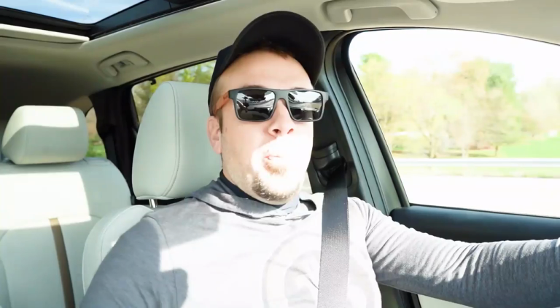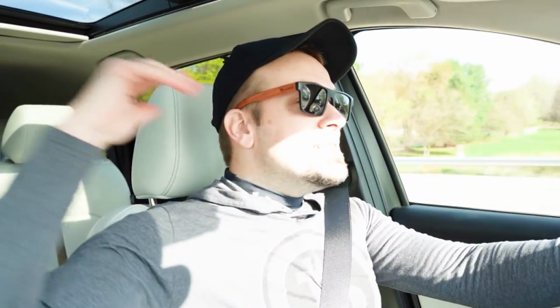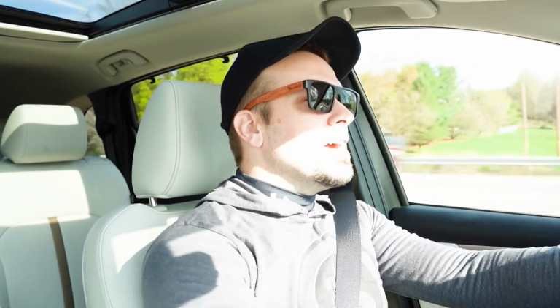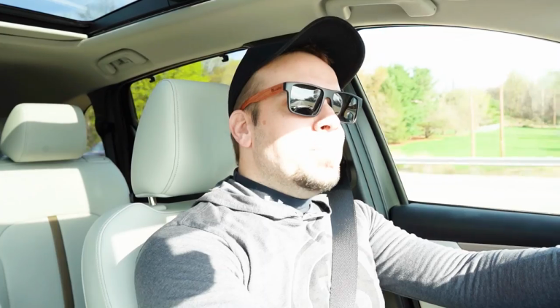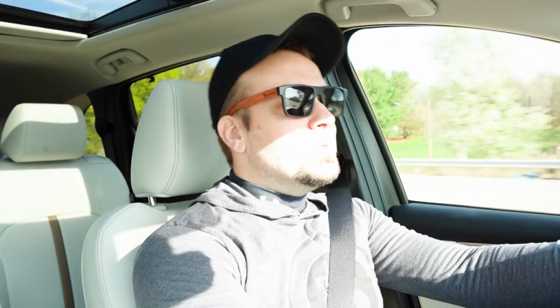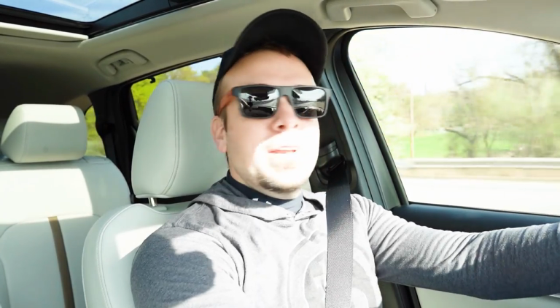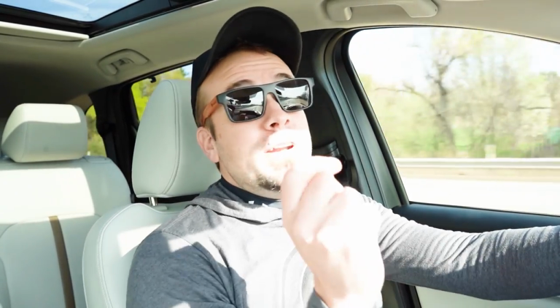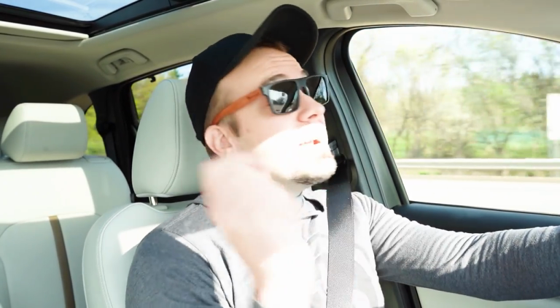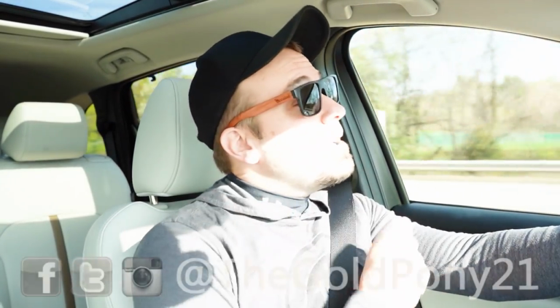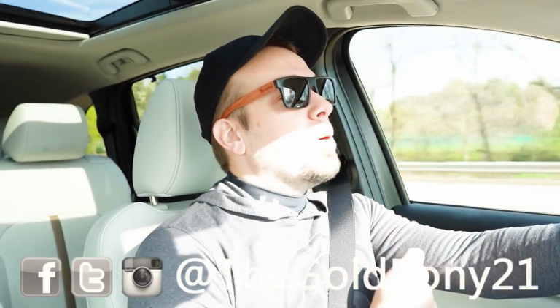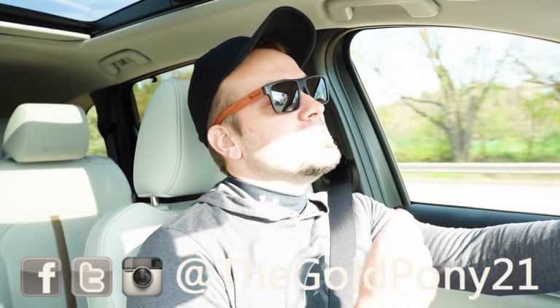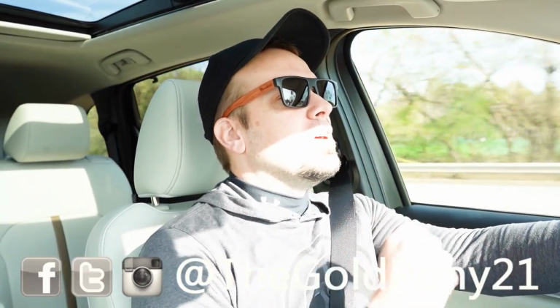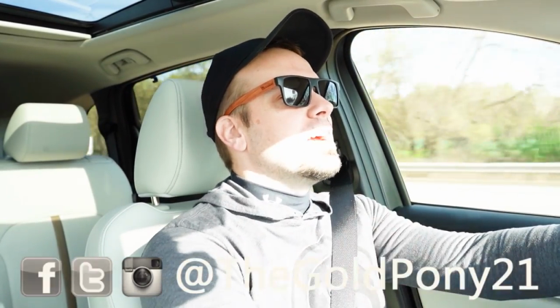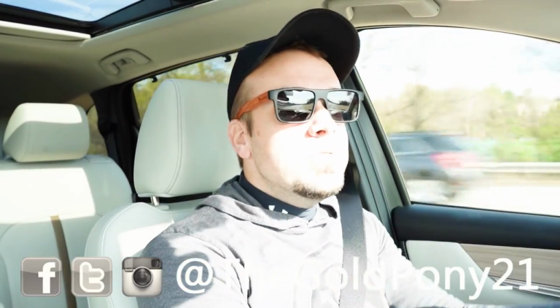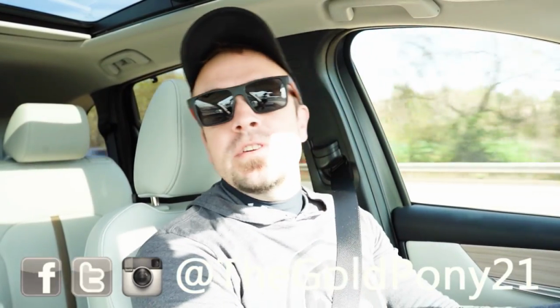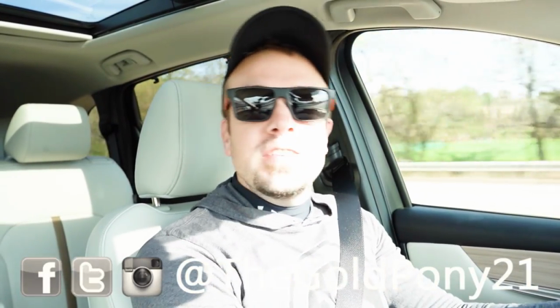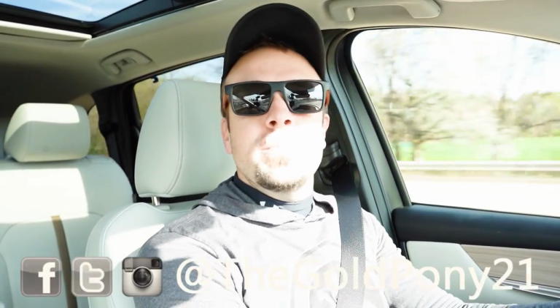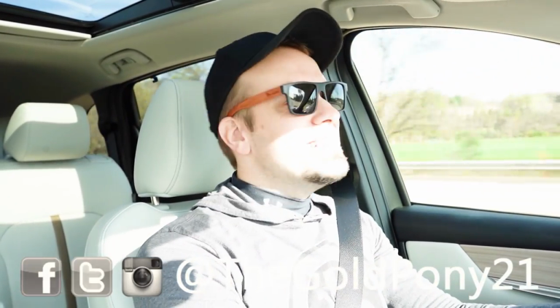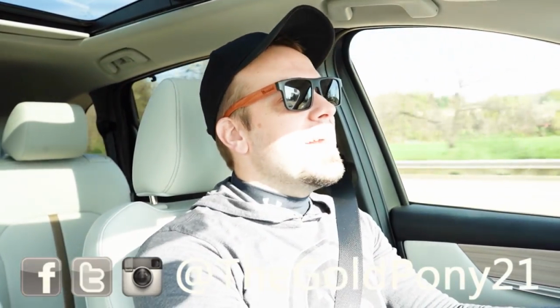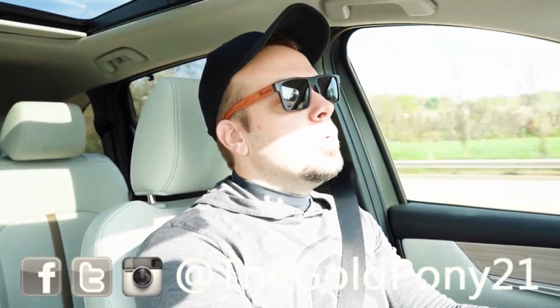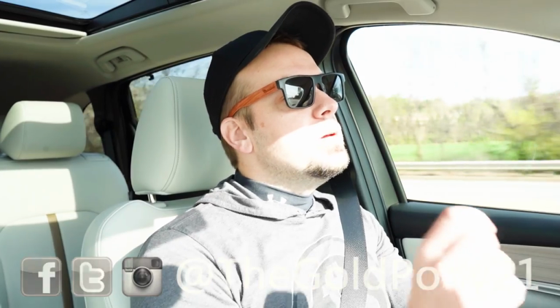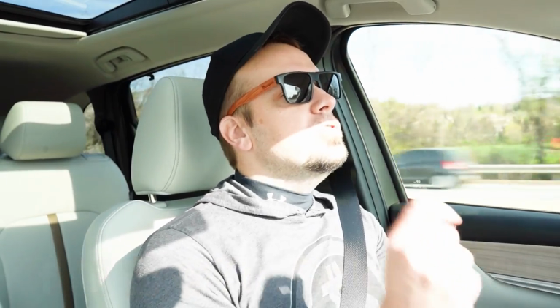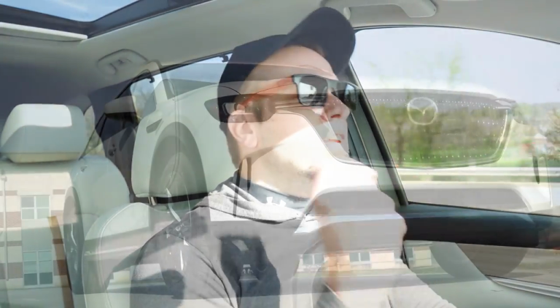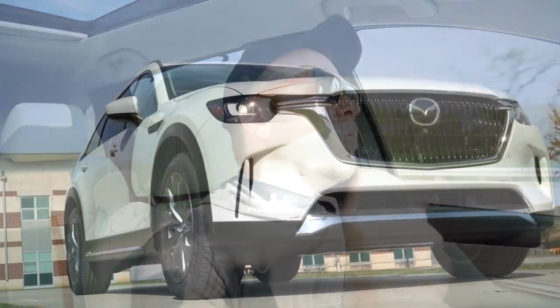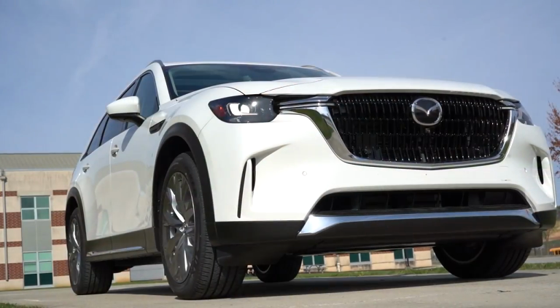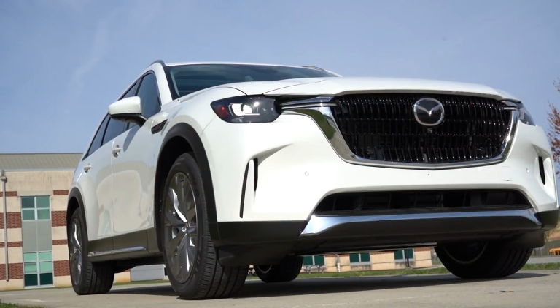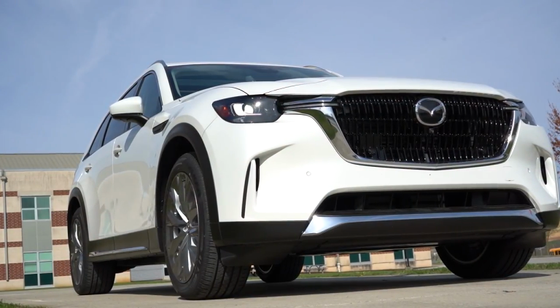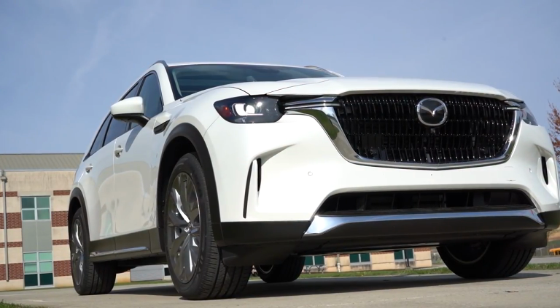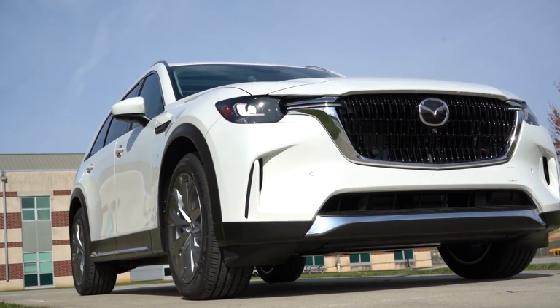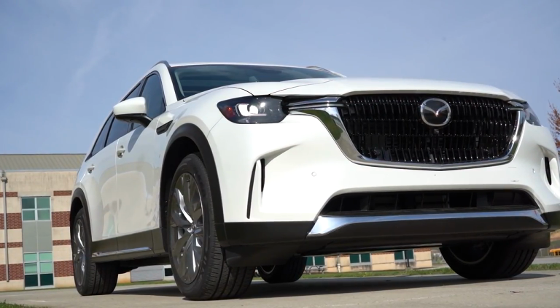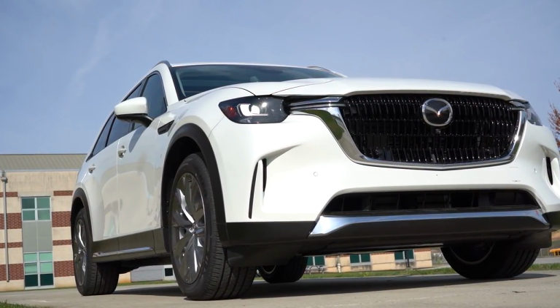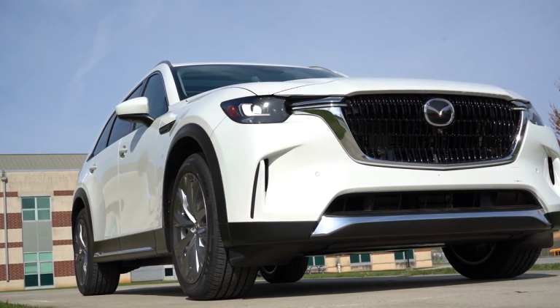What is up, you guys? Welcome back to another one. If you're new to the channel, I am Gold Pony — I do new car, truck, and SUV reviews on YouTube. Today we are in the brand new 2024 Mazda CX-90.